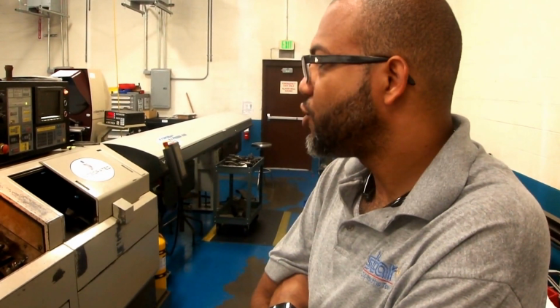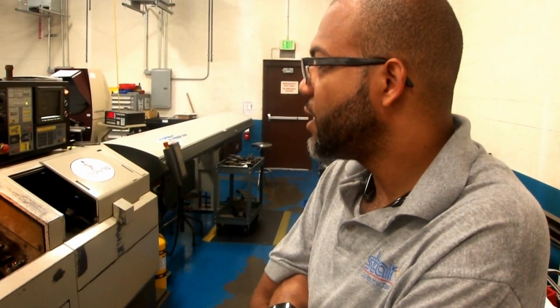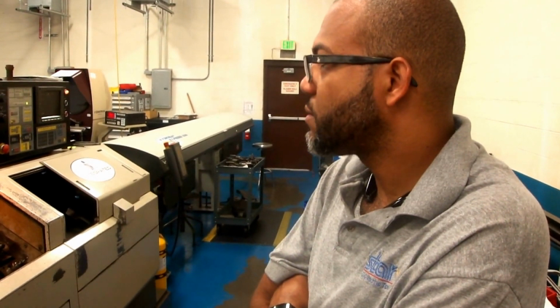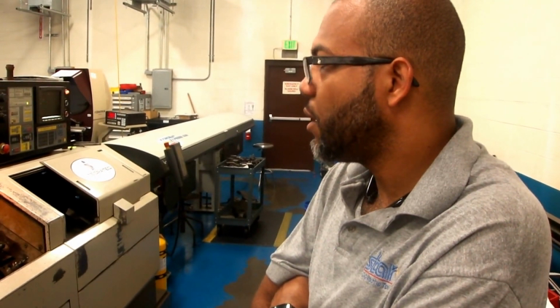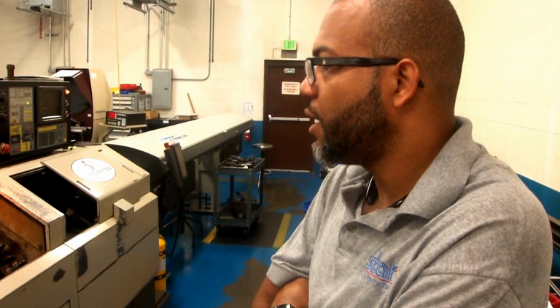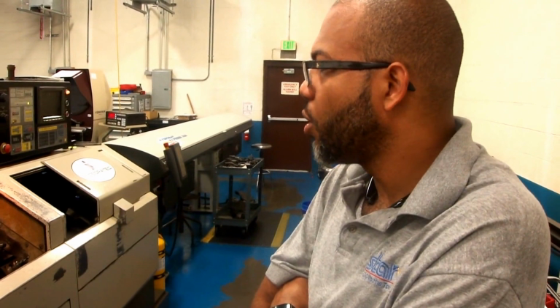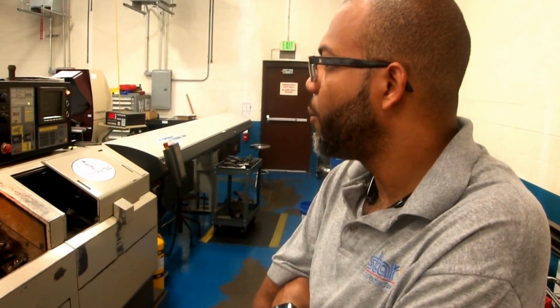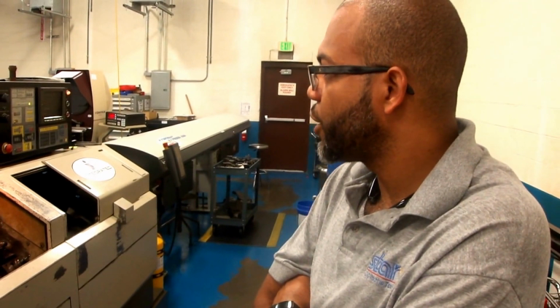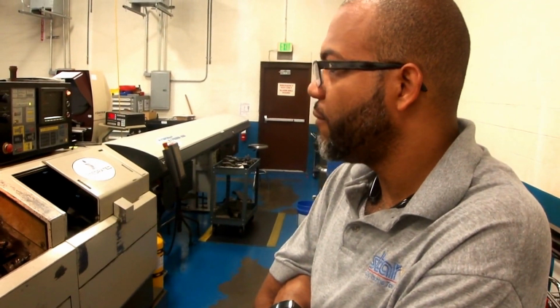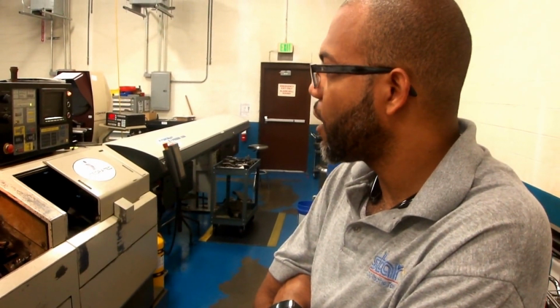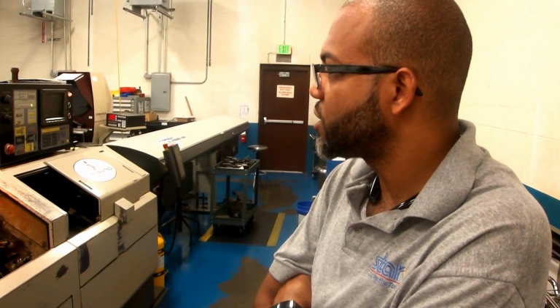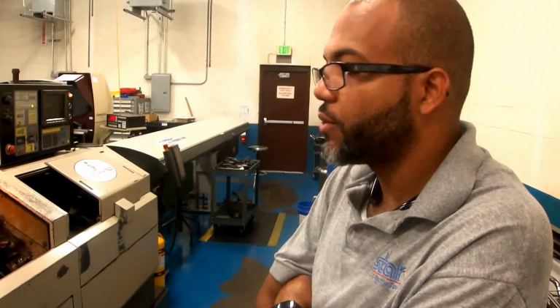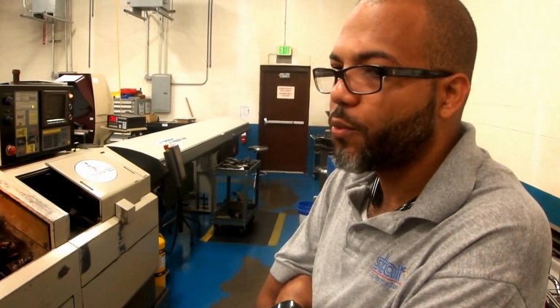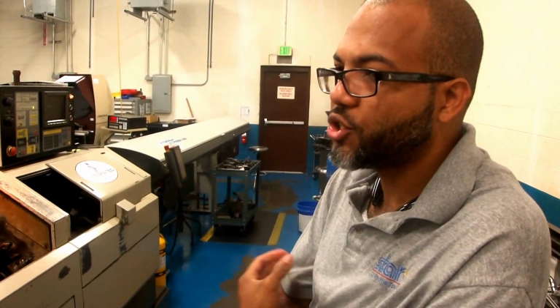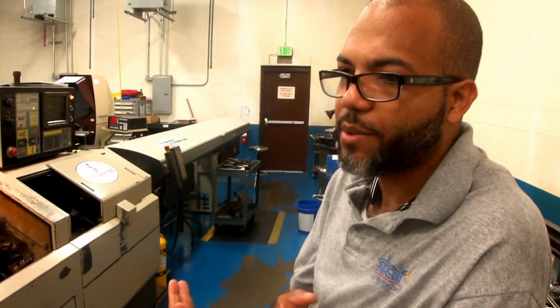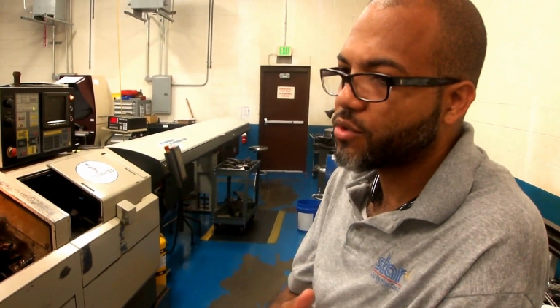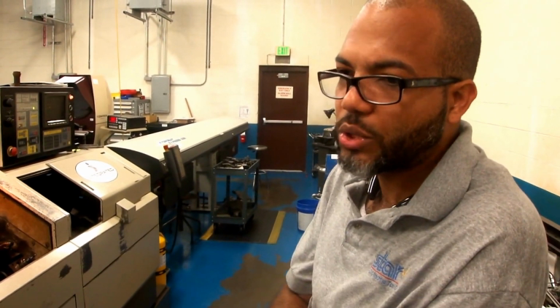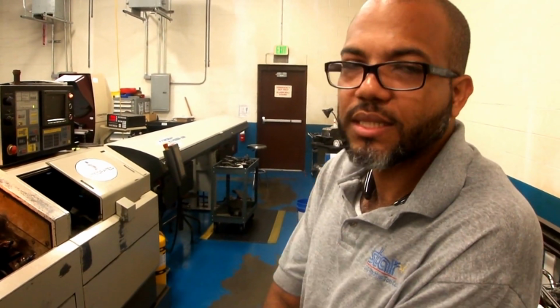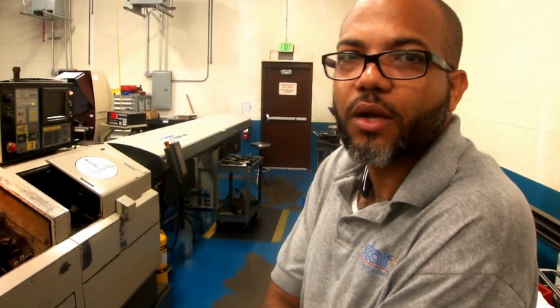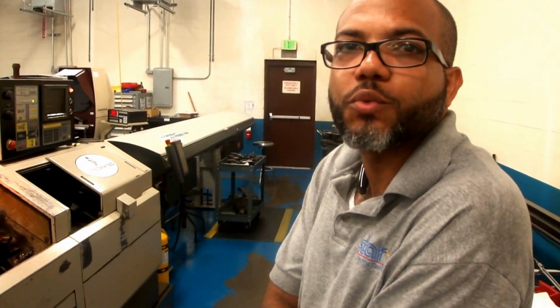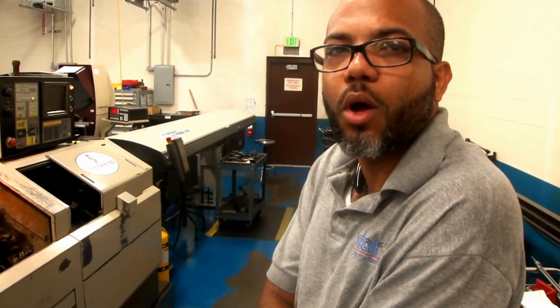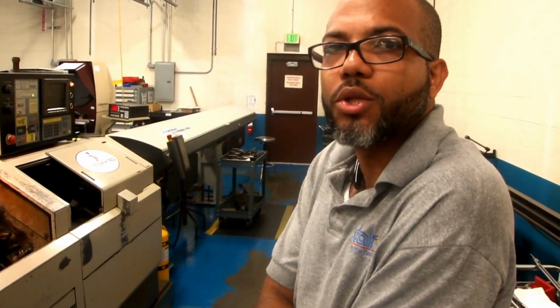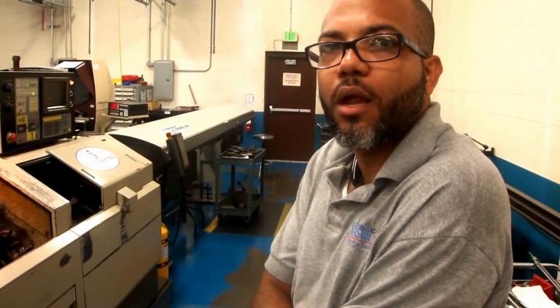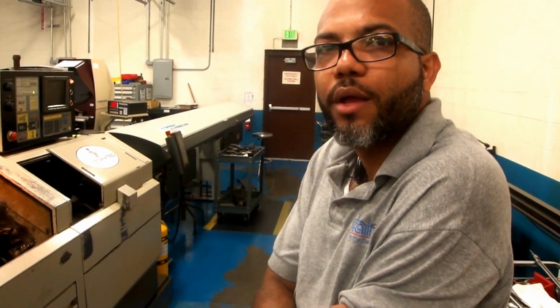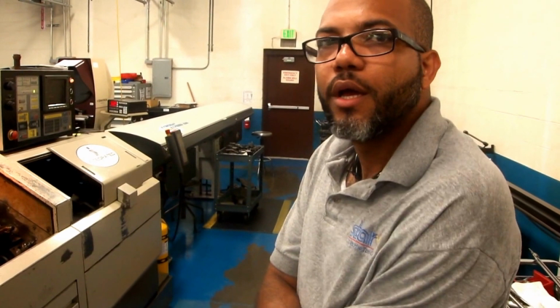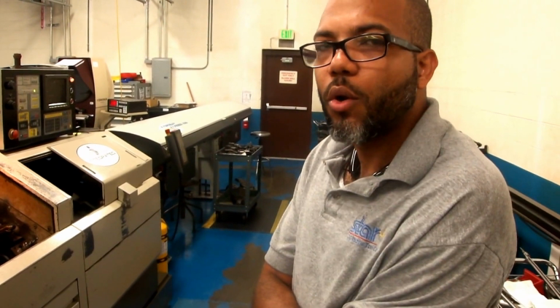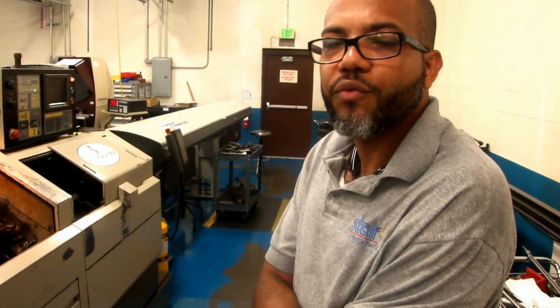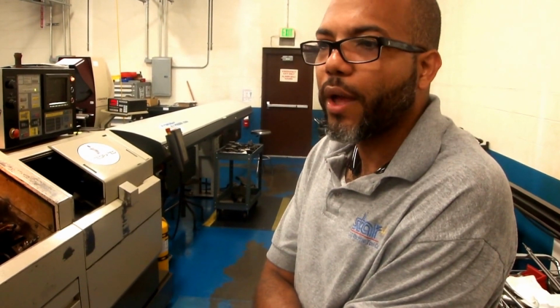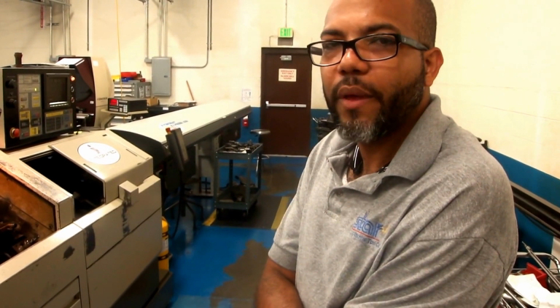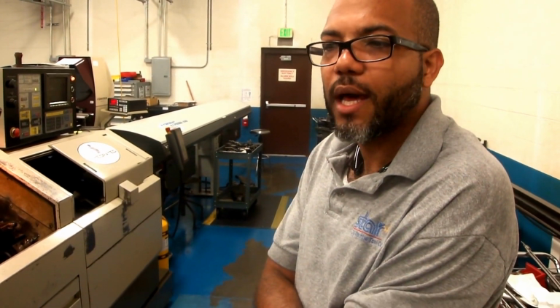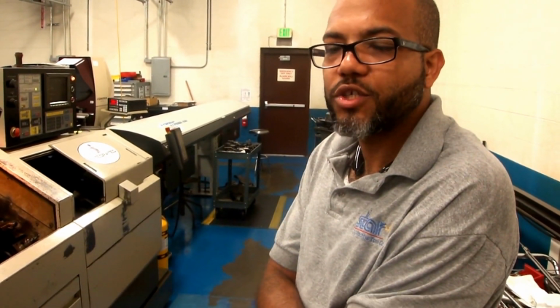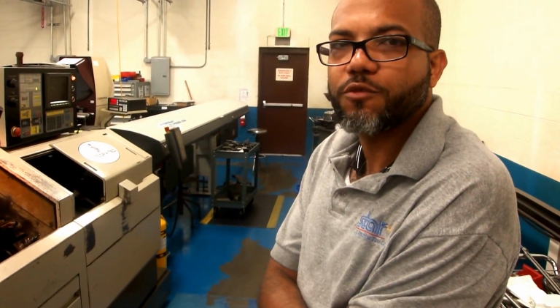The machine is an old one but a goodie. It holds tolerance — we run a job at two-tenths tolerance and hold it all day long. We don't have to go ahead and make a lot of adjustments.